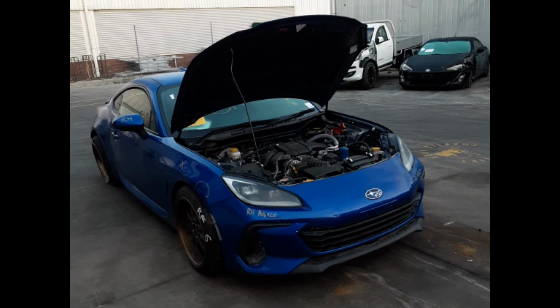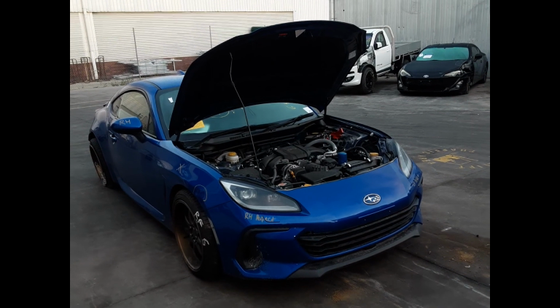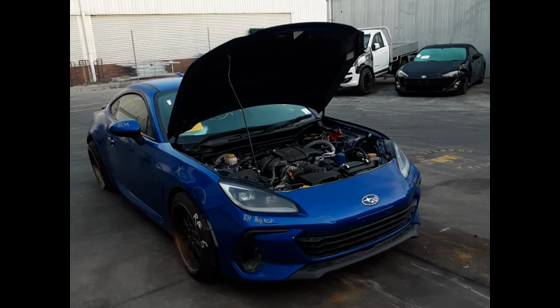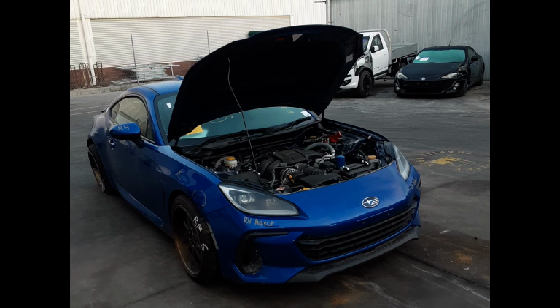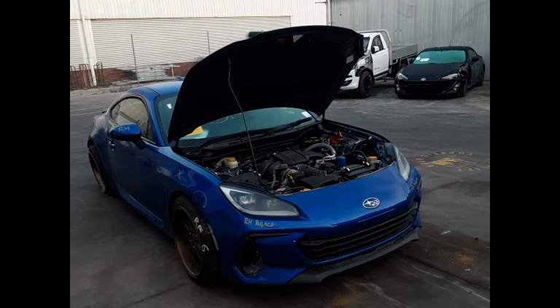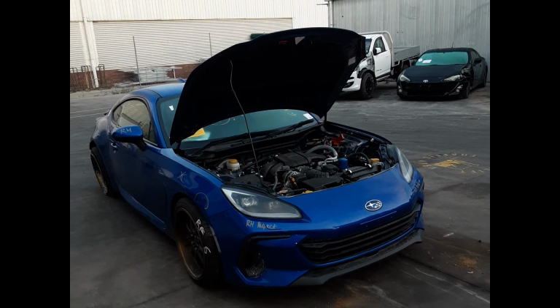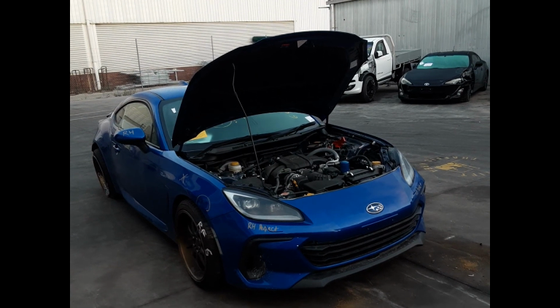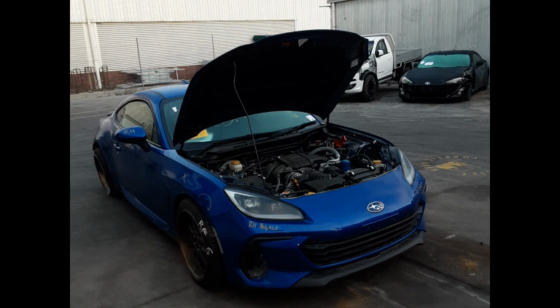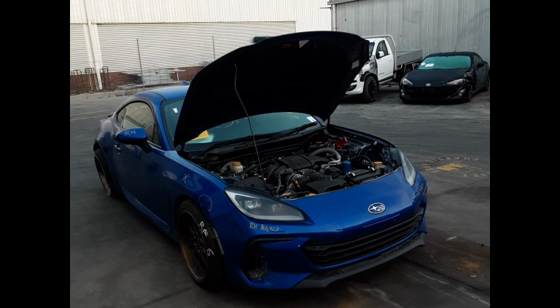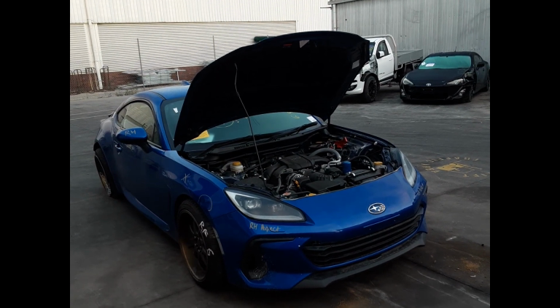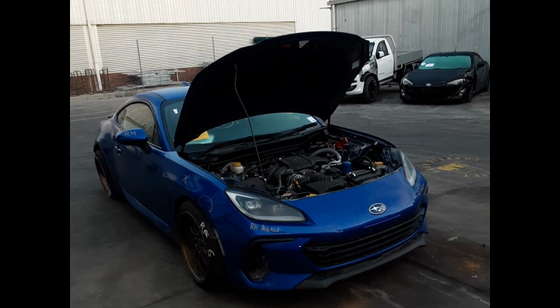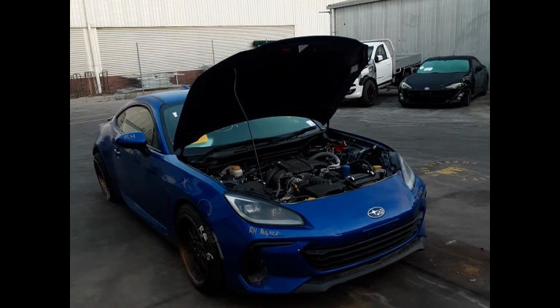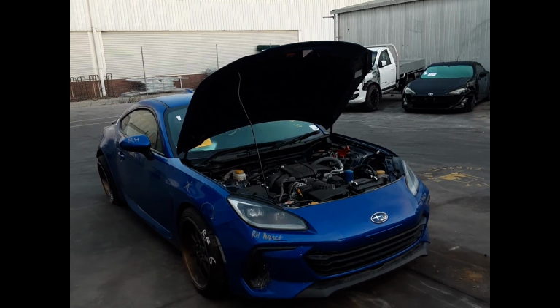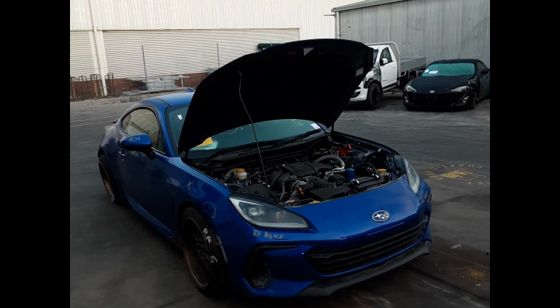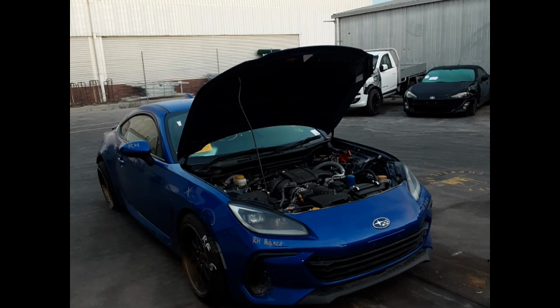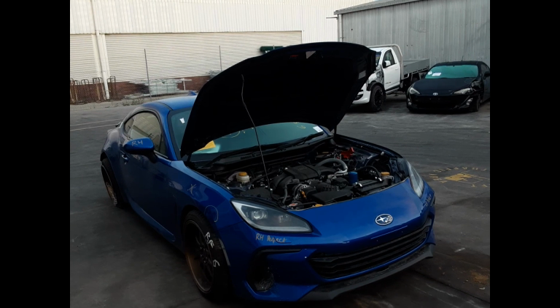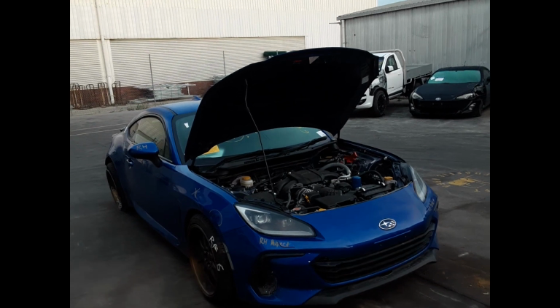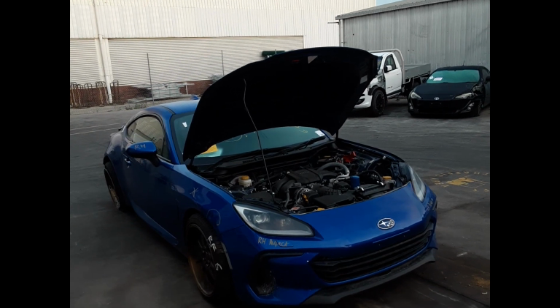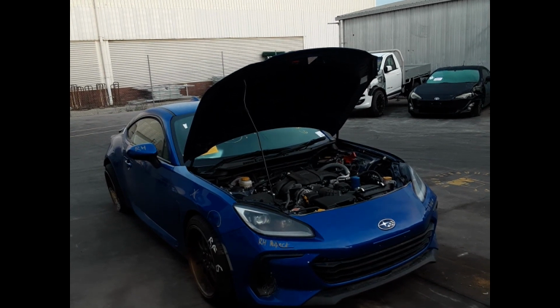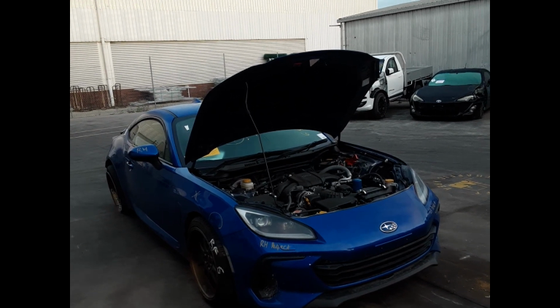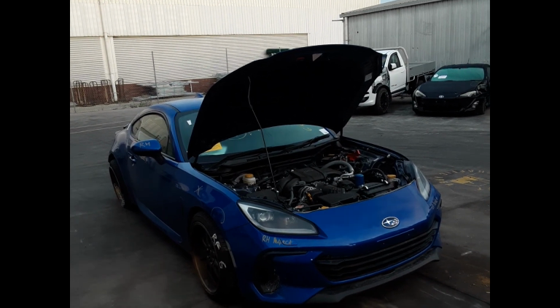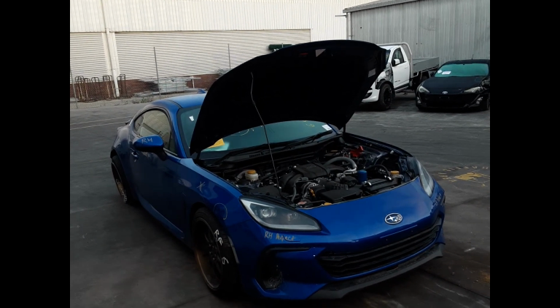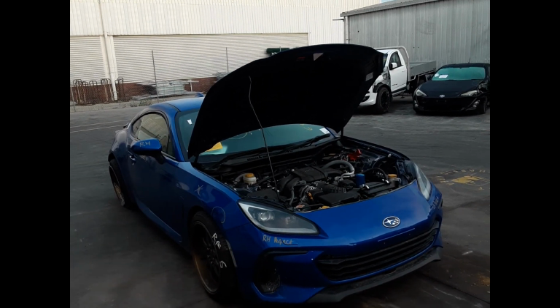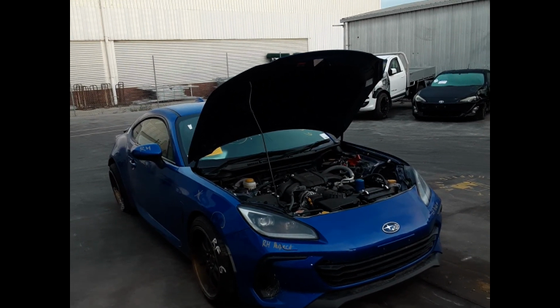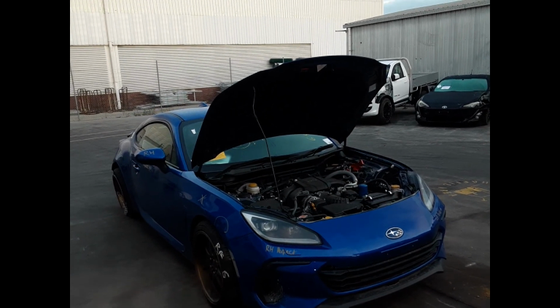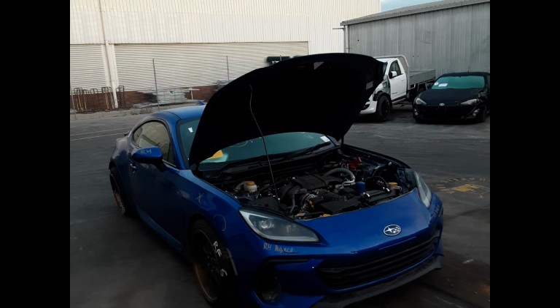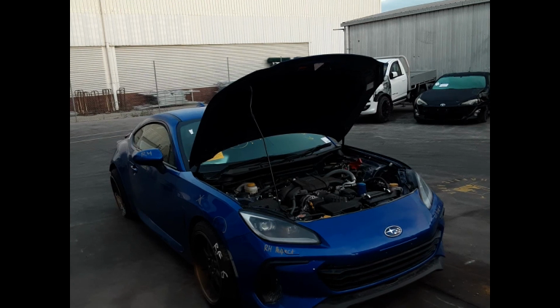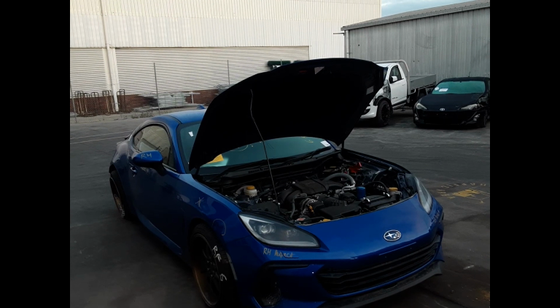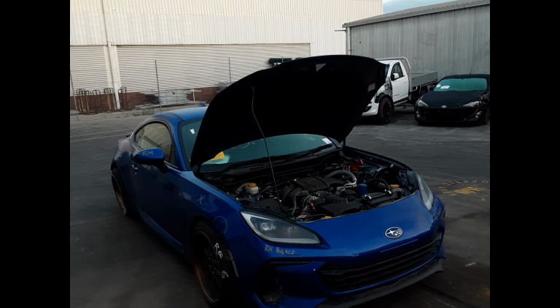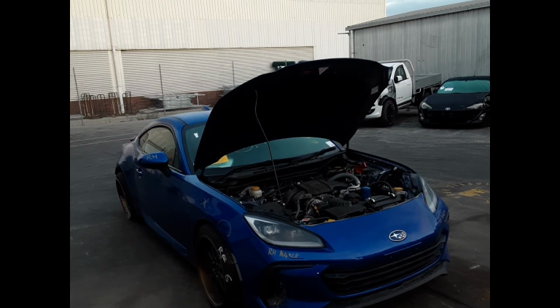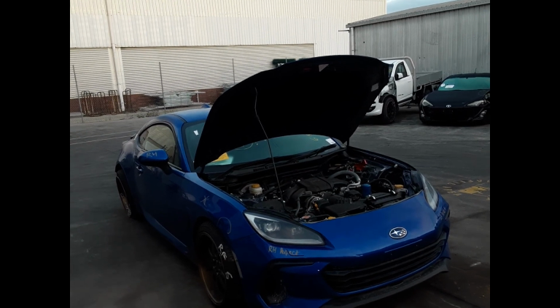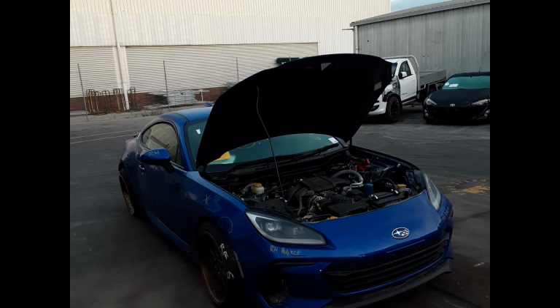Hi, this is Luke from Toyota Parts Plus. Today we have a 2022 Subaru BRZ, stock number 5997. This ran from the 10th of '21 to the current shape. It has a FA24 2.4 litre 4-cylinder petrol engine backed by a 6-speed manual transmission.